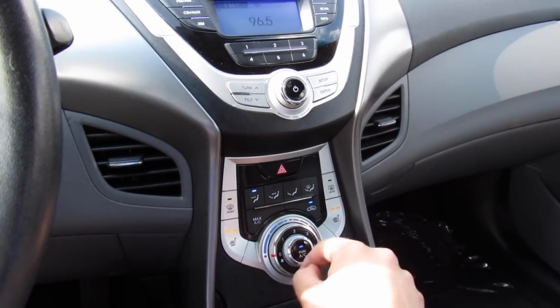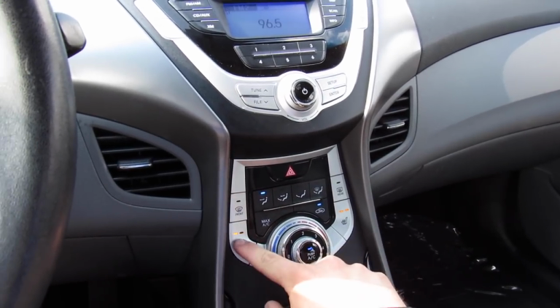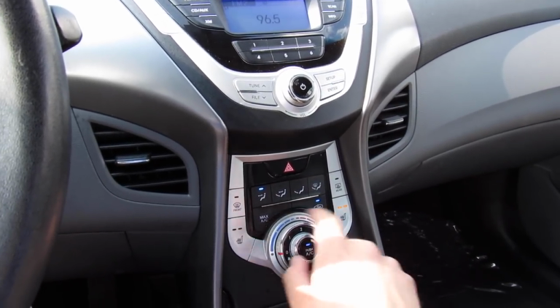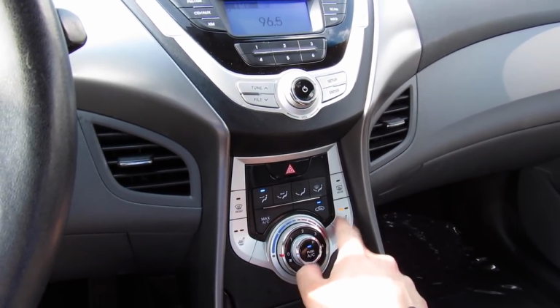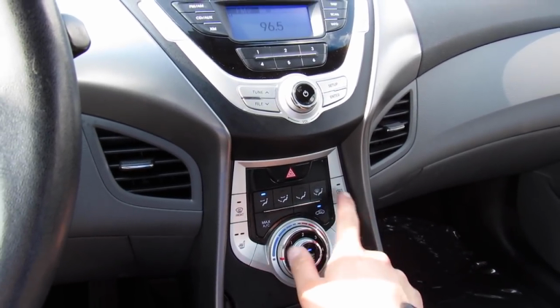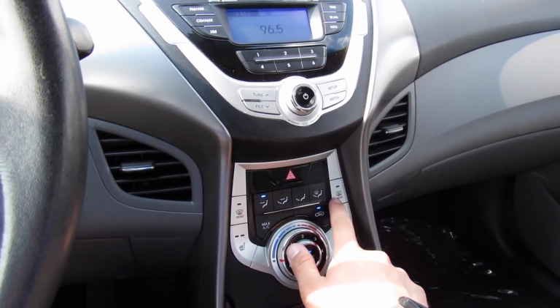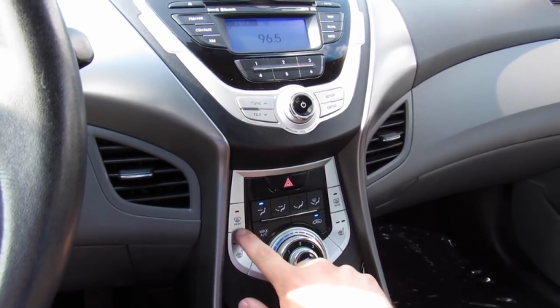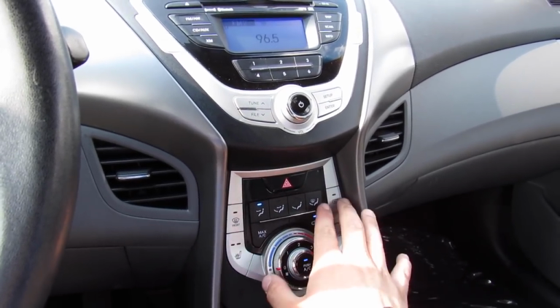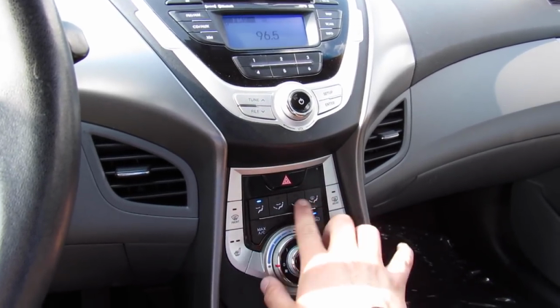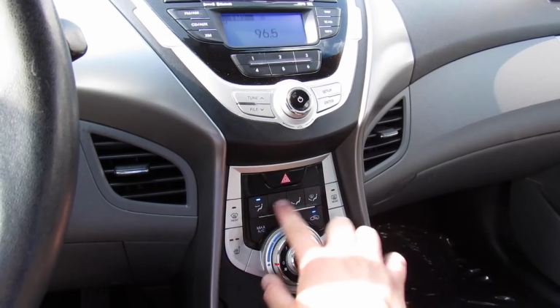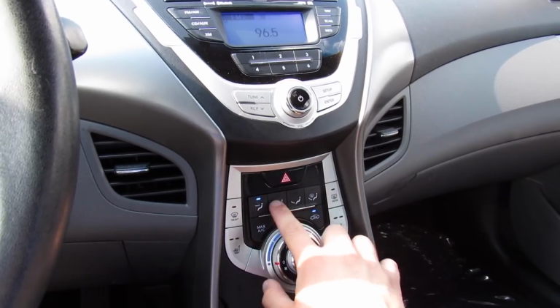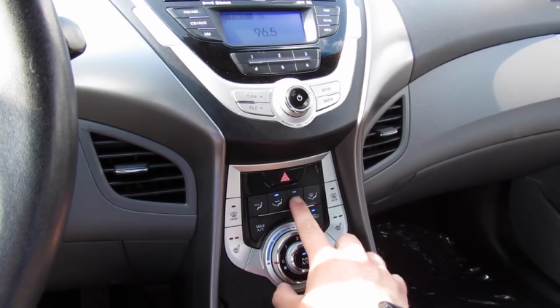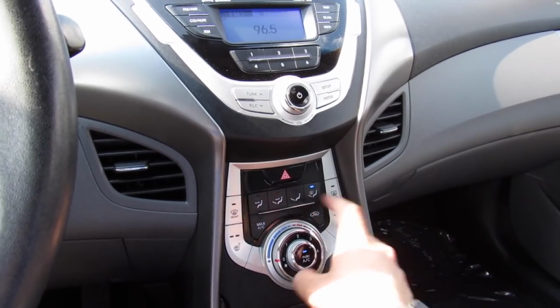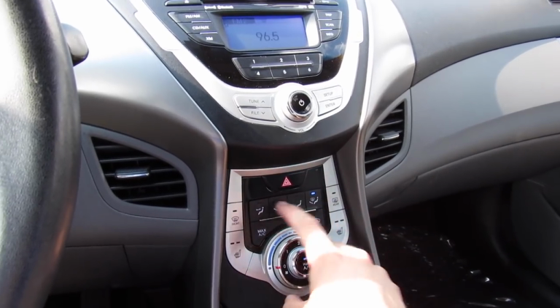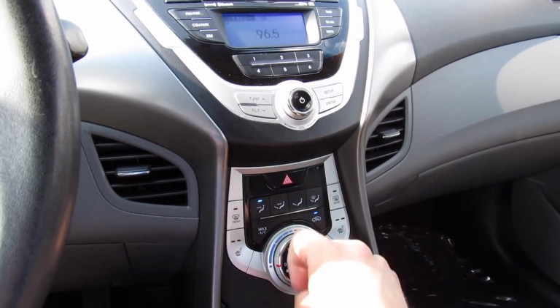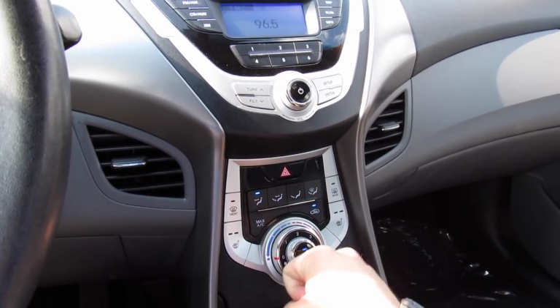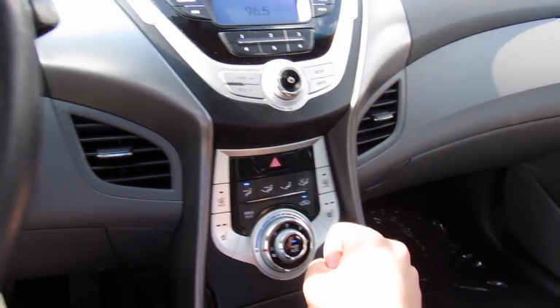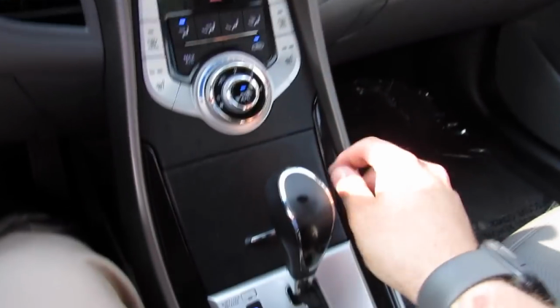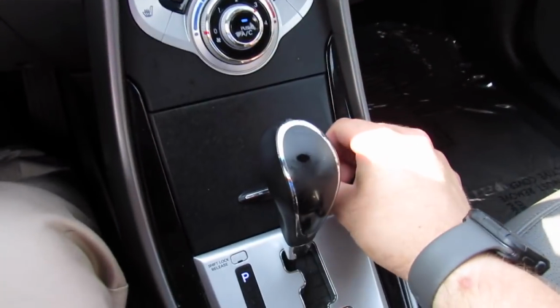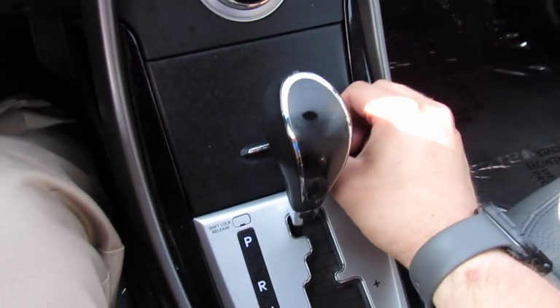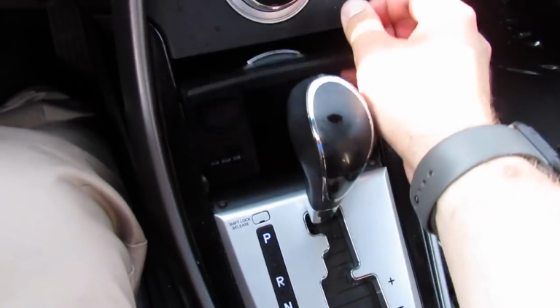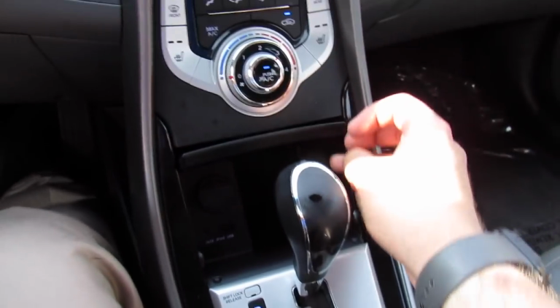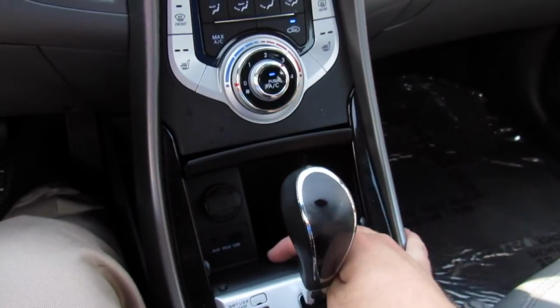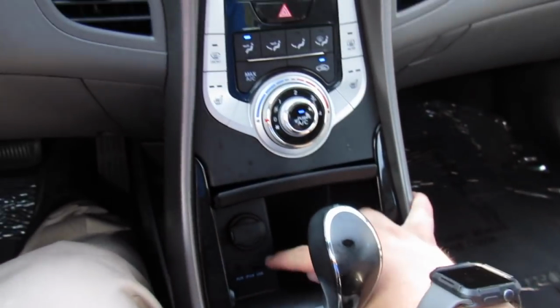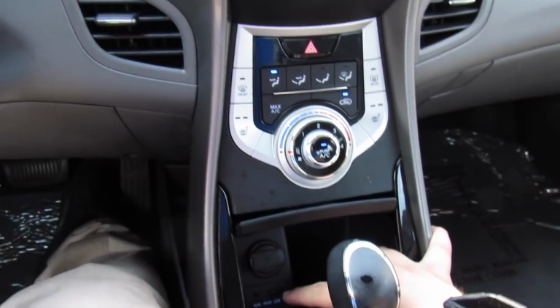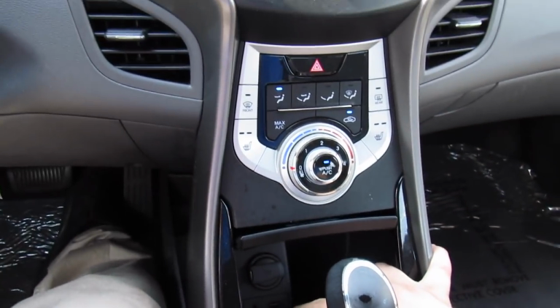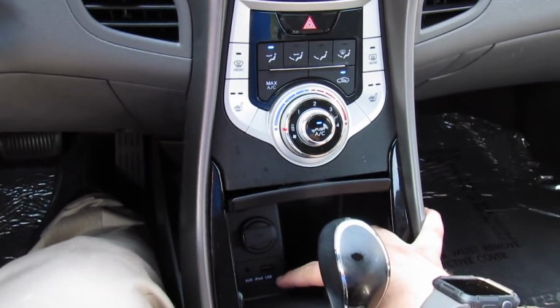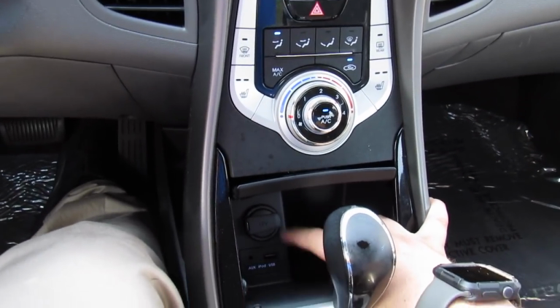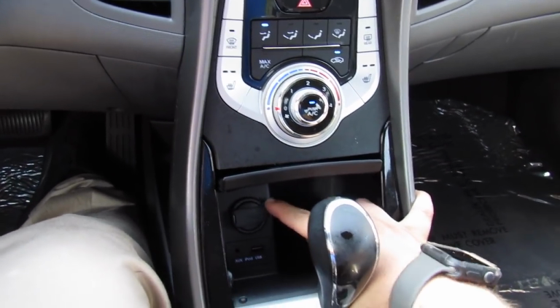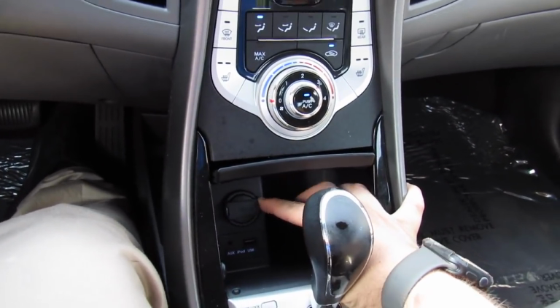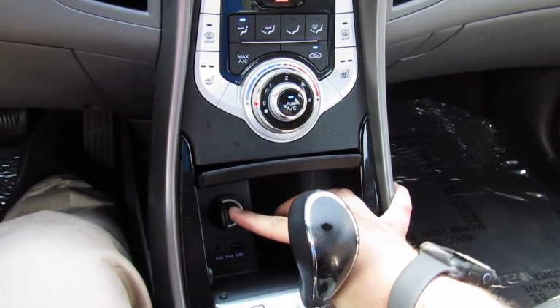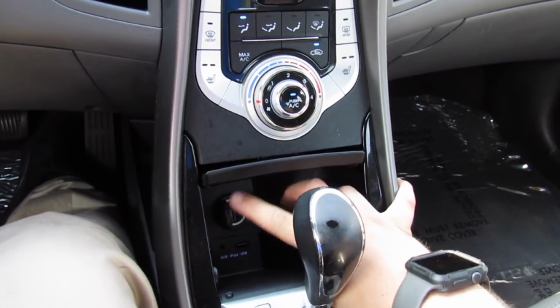Heated seats for the driver and passenger, as well as your front and rear defrost, and then all of your different zones — you can press the button for where you want the air to go. Storage underneath that cover, as well as your auxiliary input and iPod, USB, and power outlet.